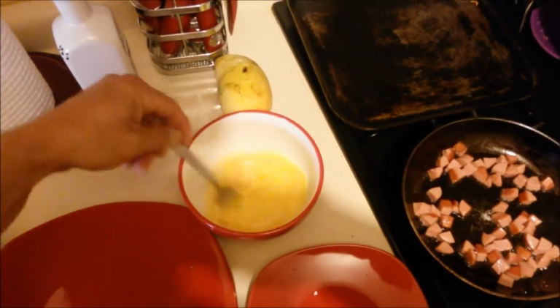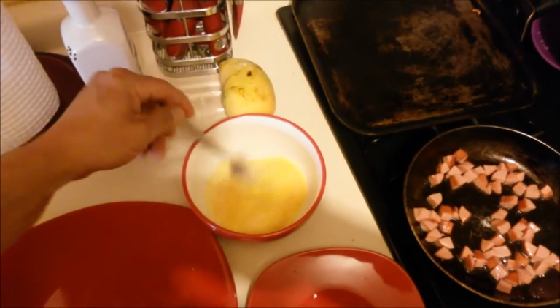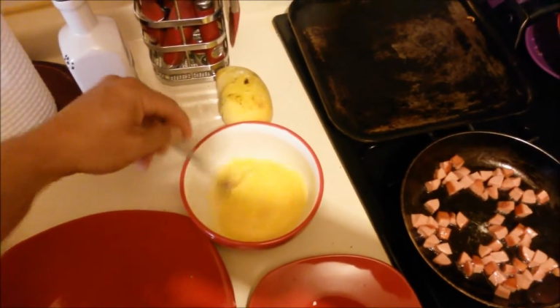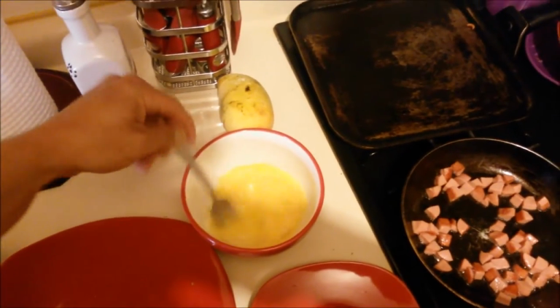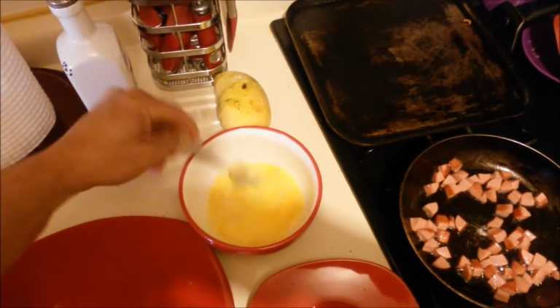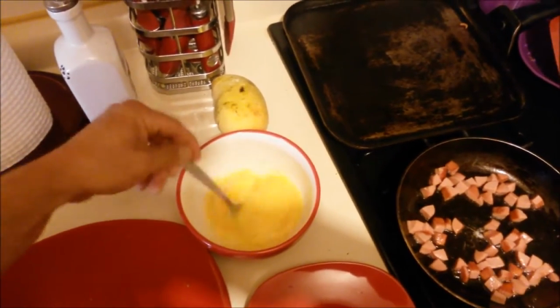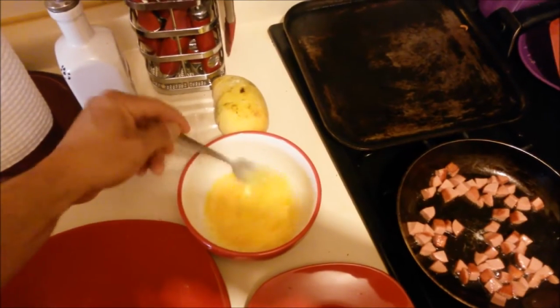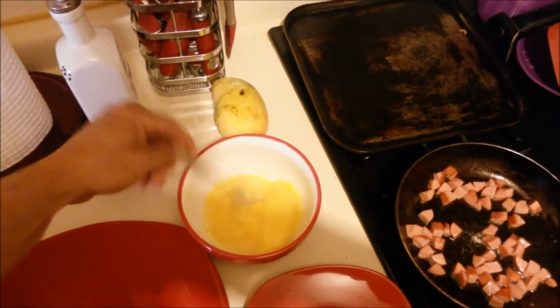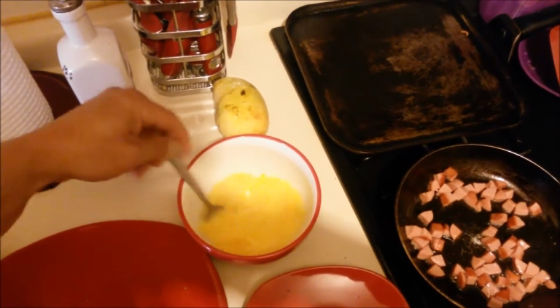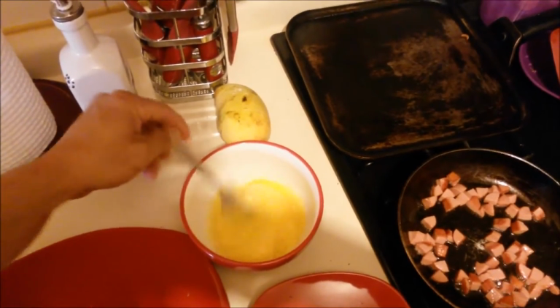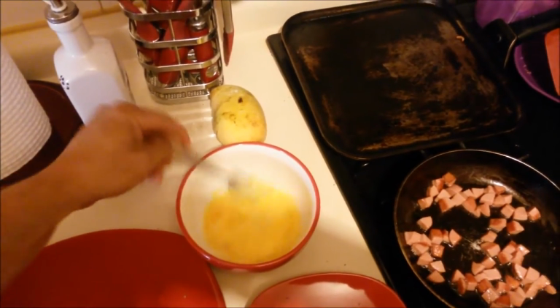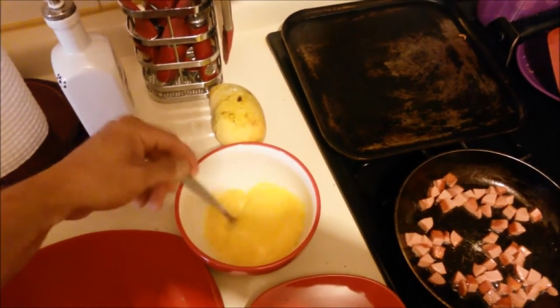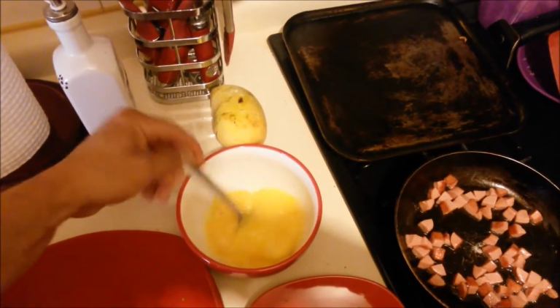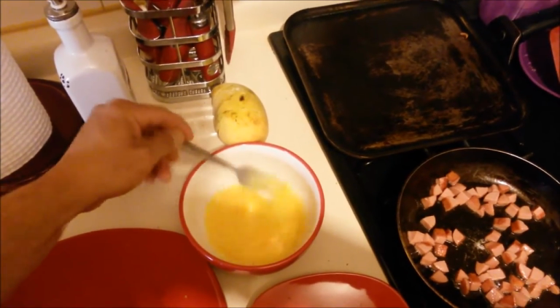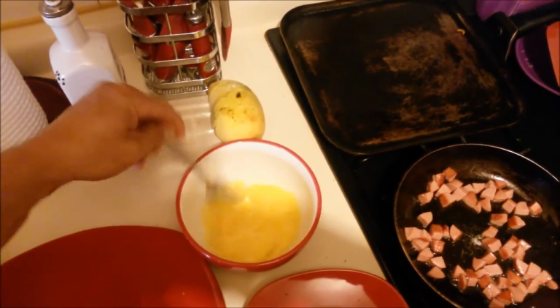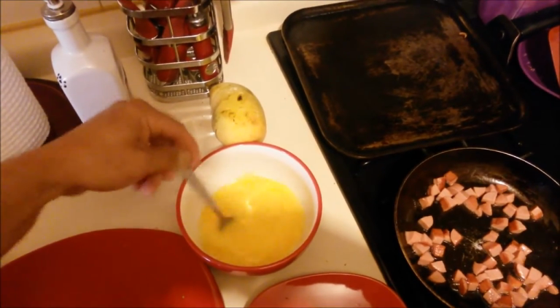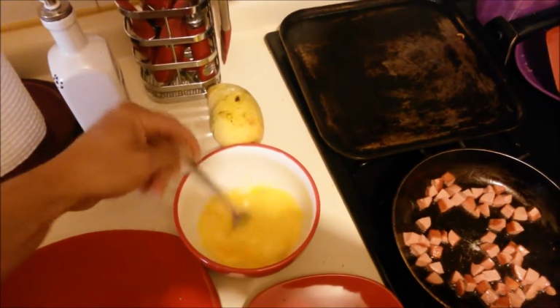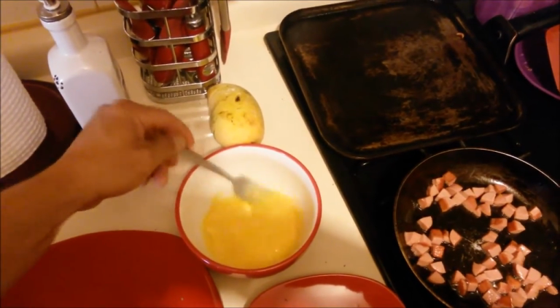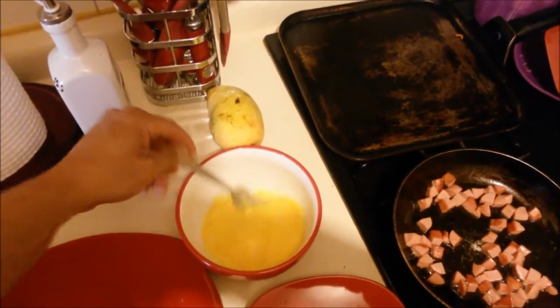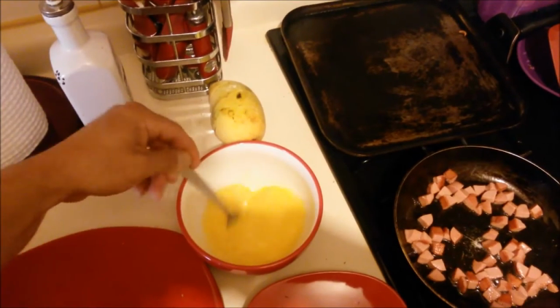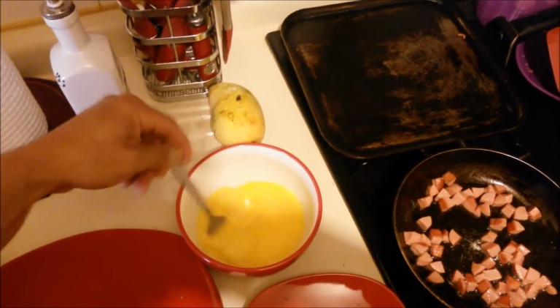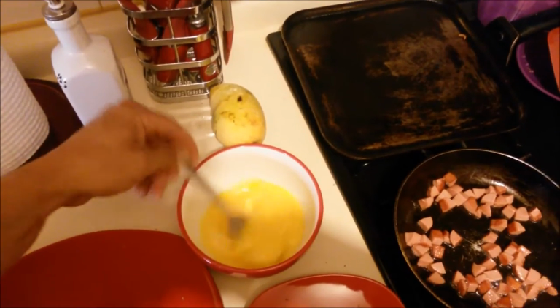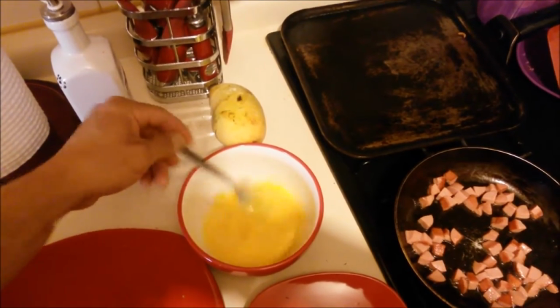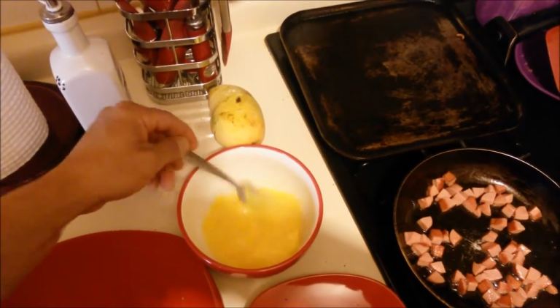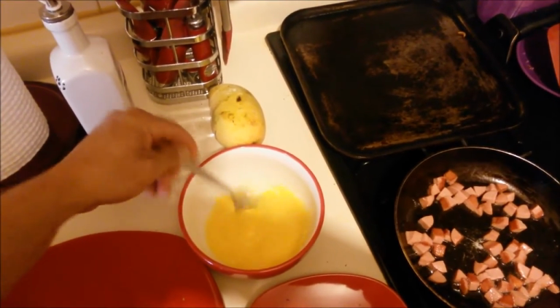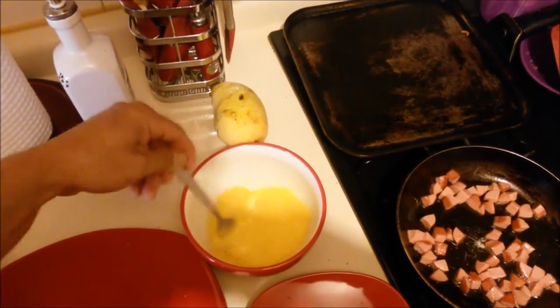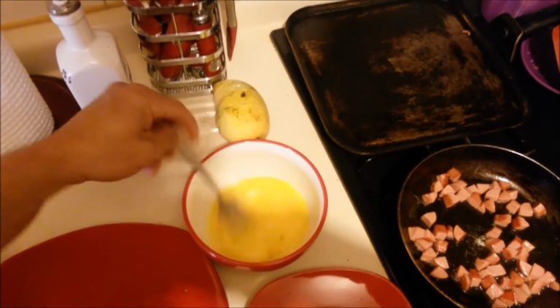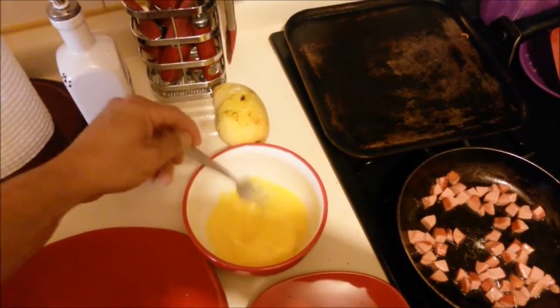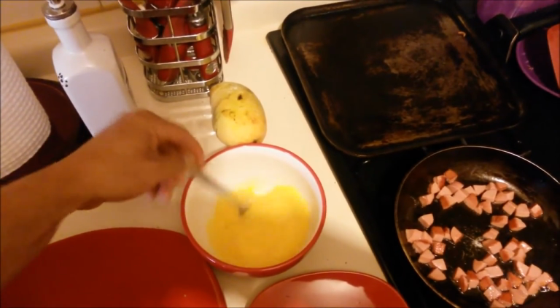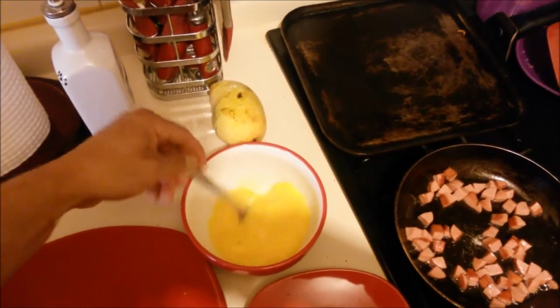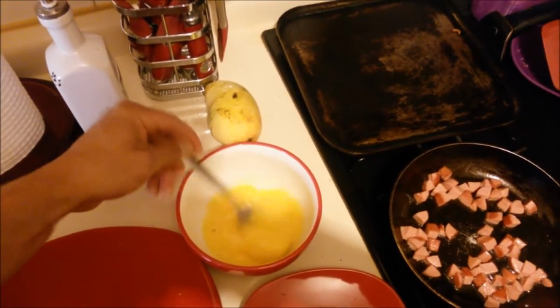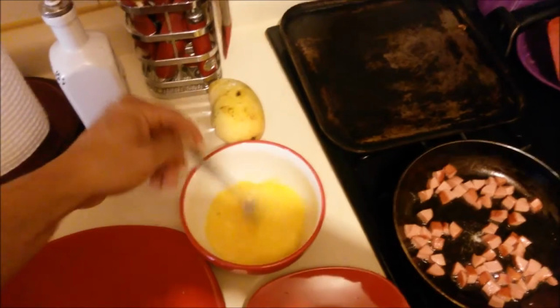Continue whisking the eggs — mixing them real good. We want the milk and the egg to become one. So mix and mix and mix.